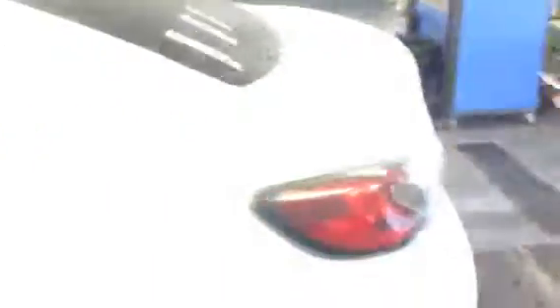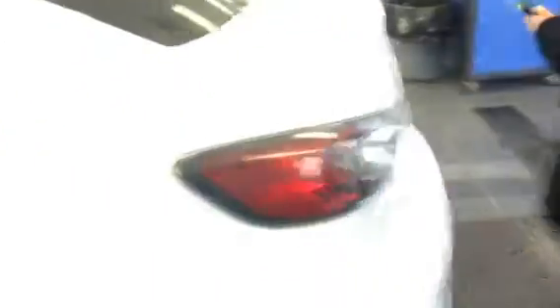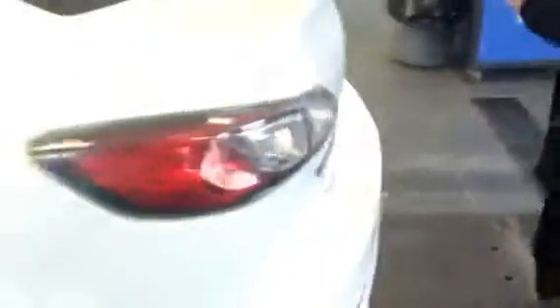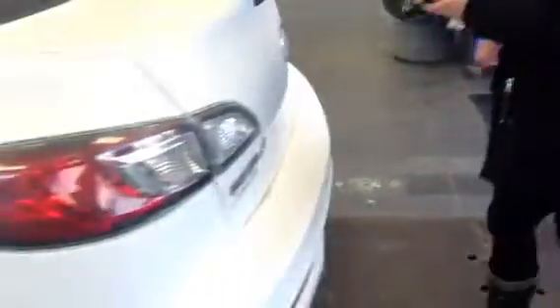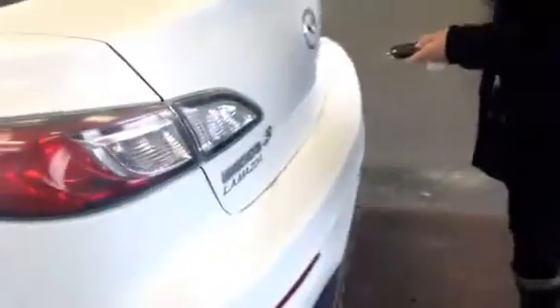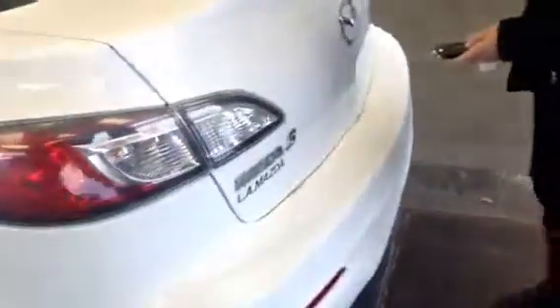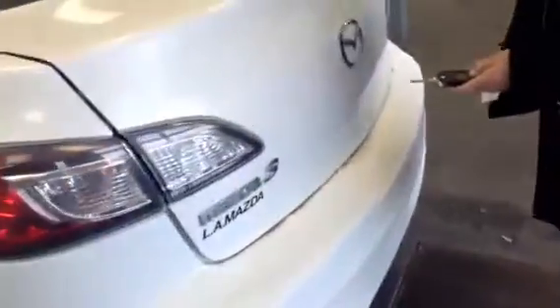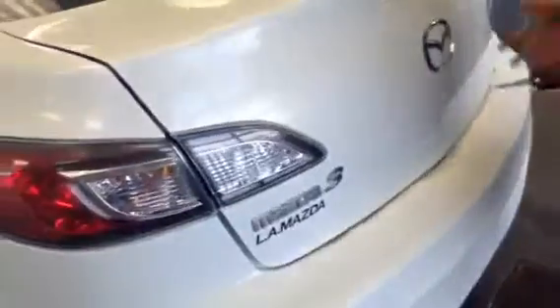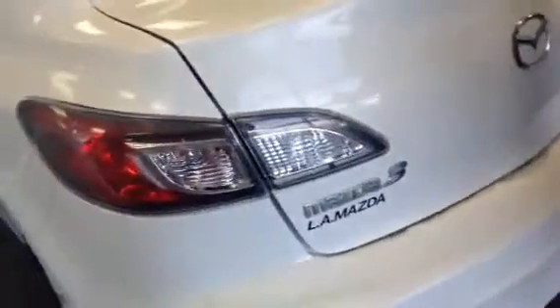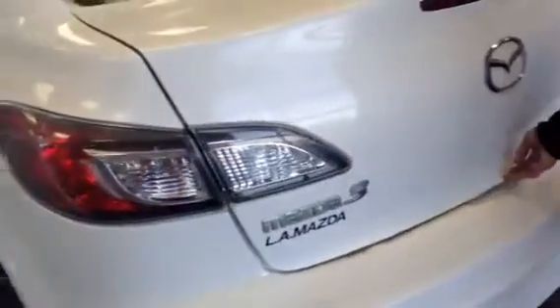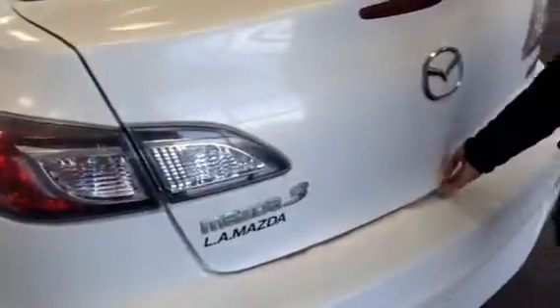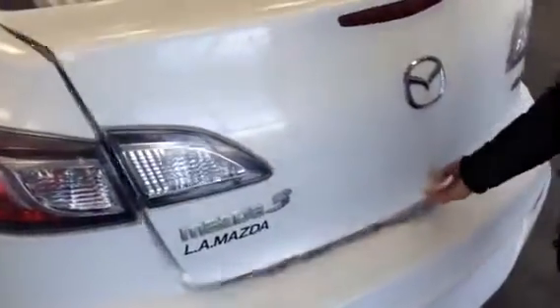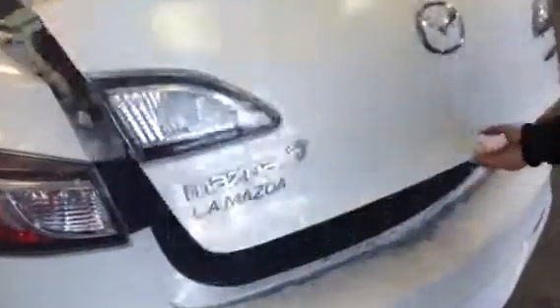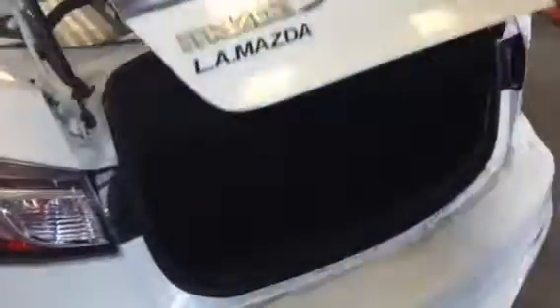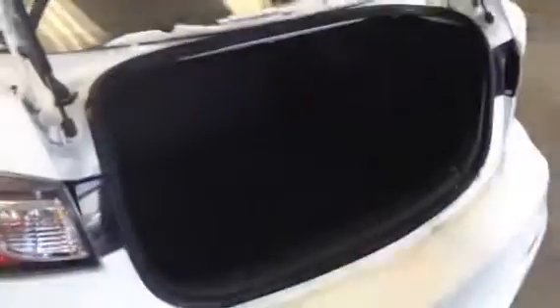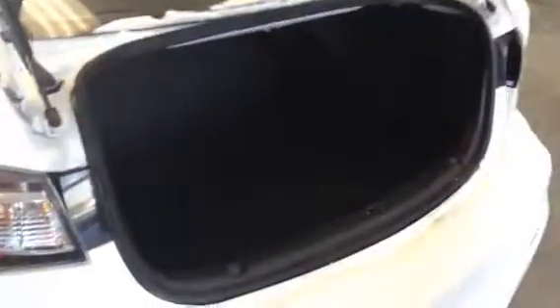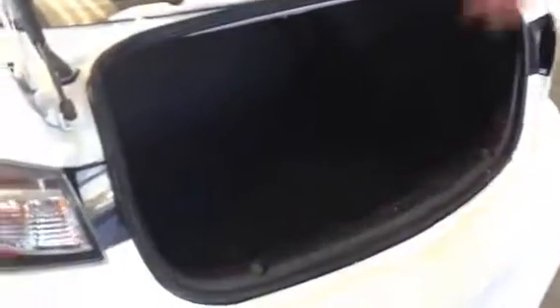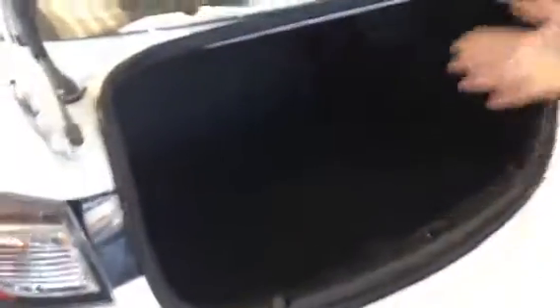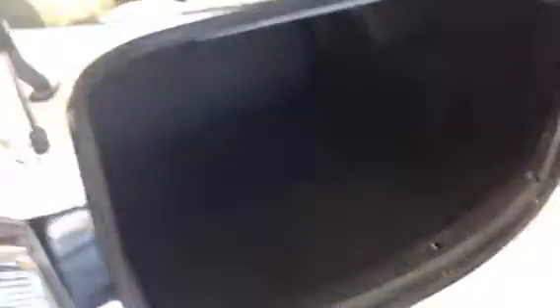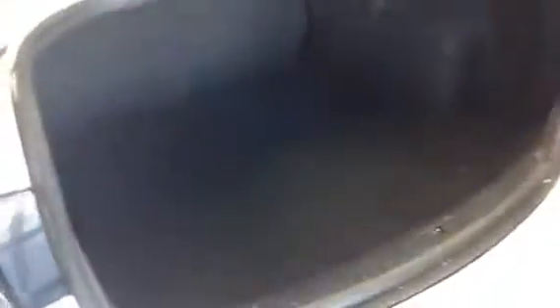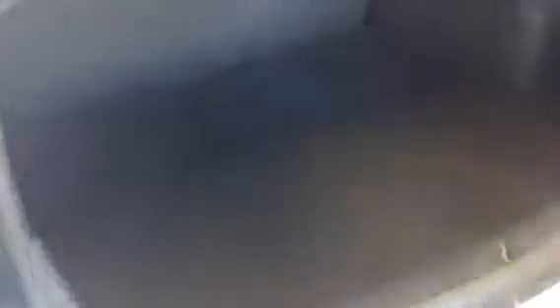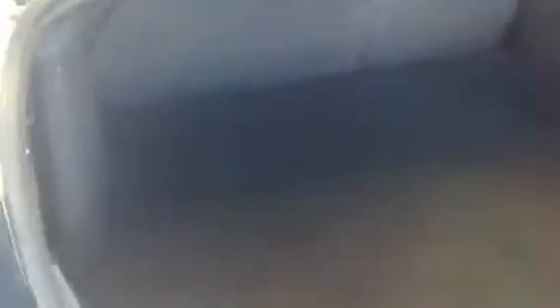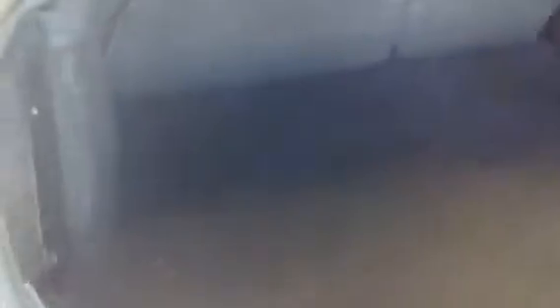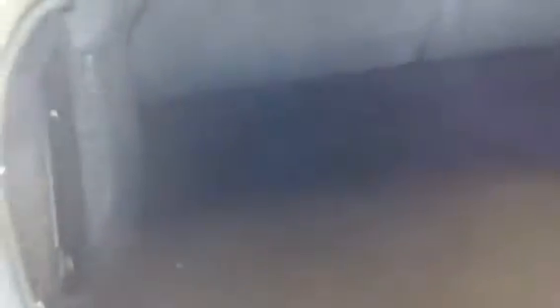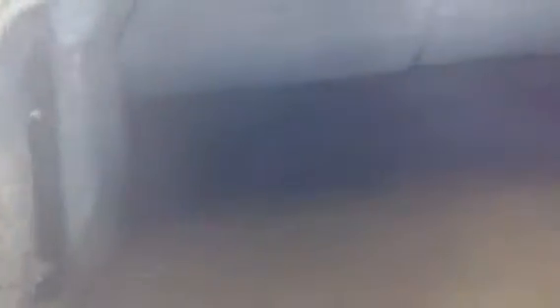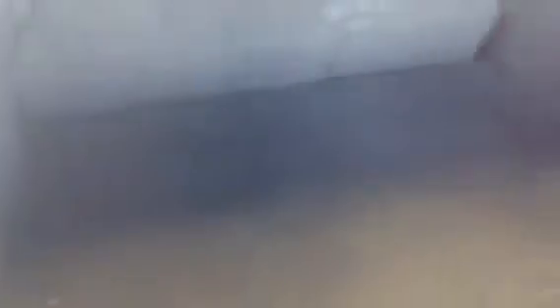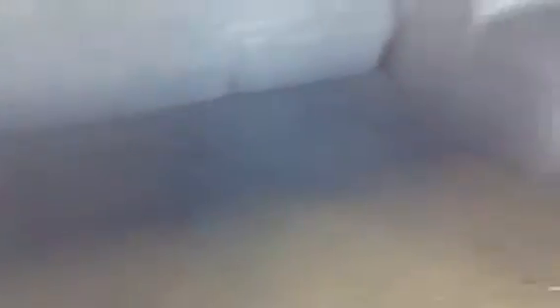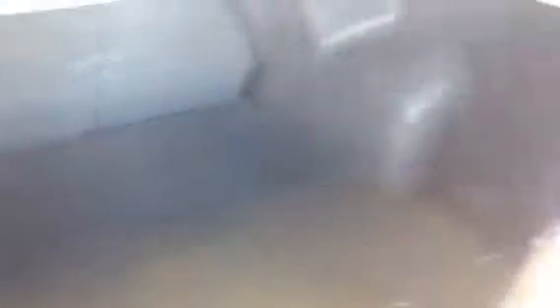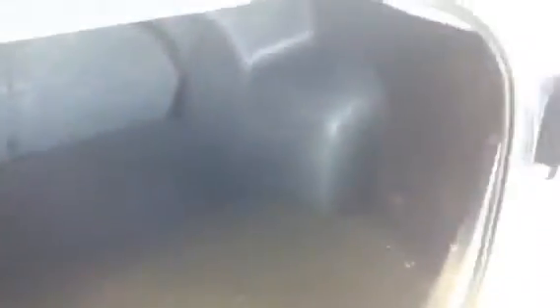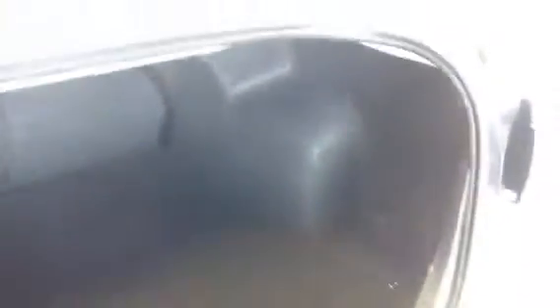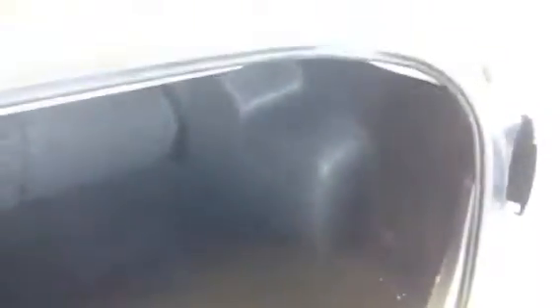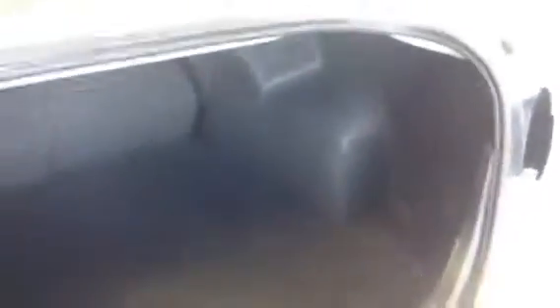Come around to the back — you just hold down the button and the trunk pops right open. Lots of space. If you're going camping, you've got lots of room to do so and also fit your groceries in there.